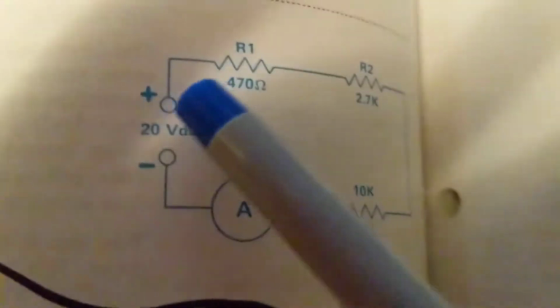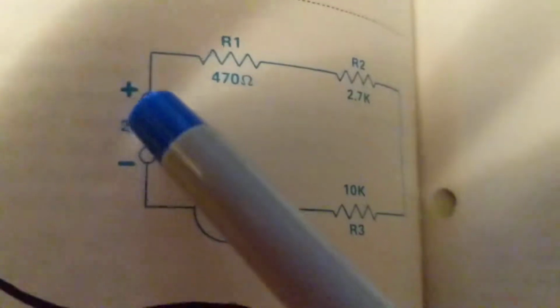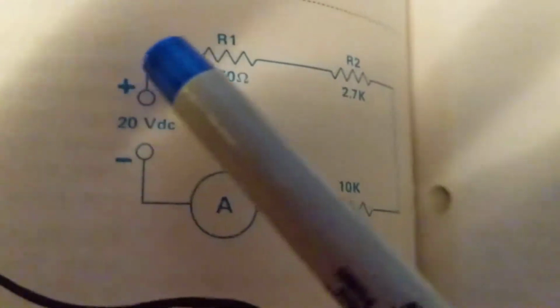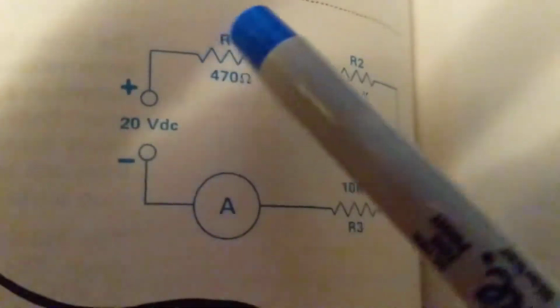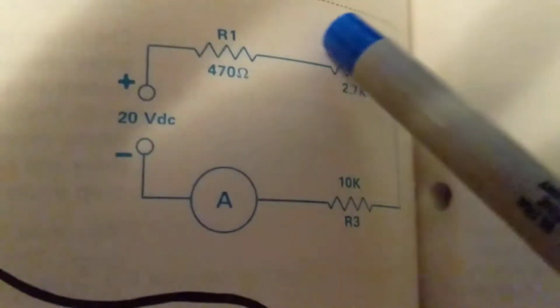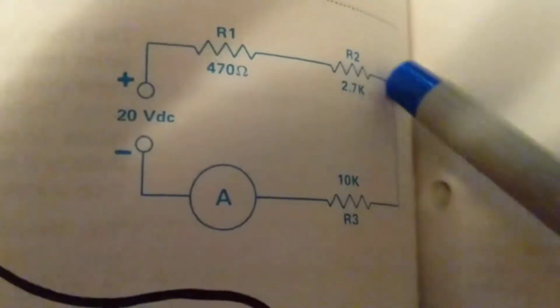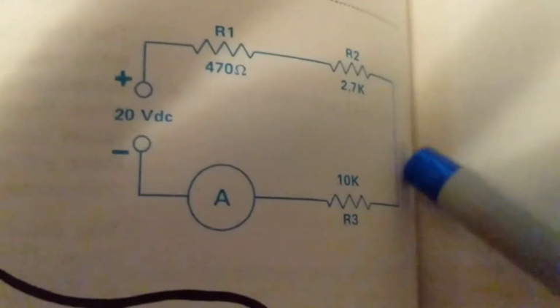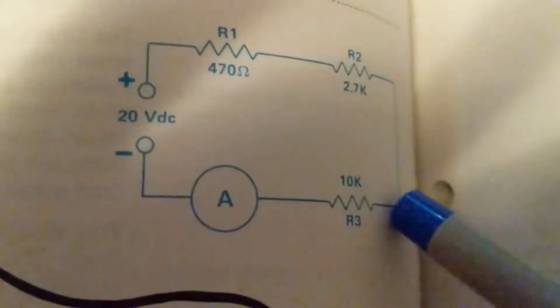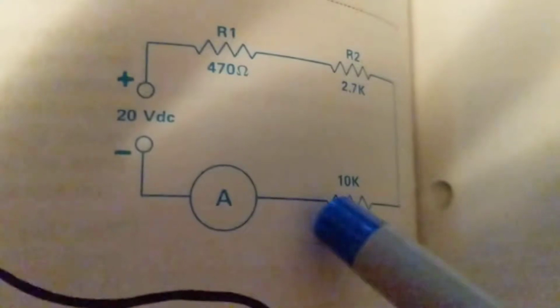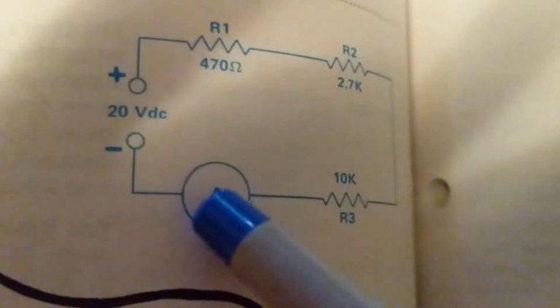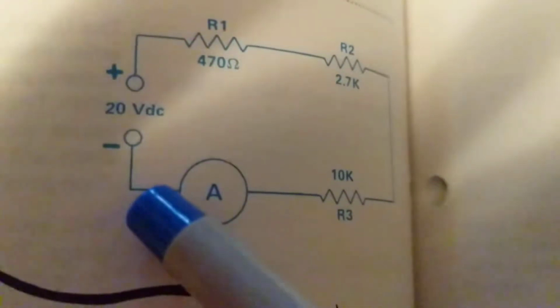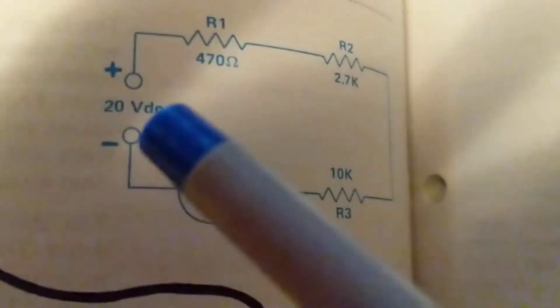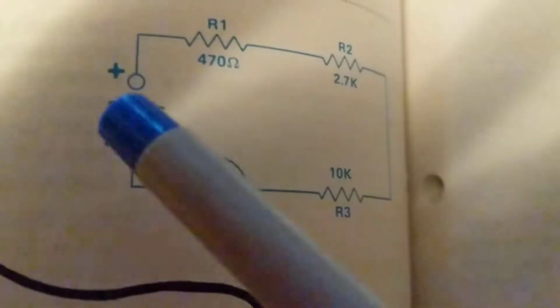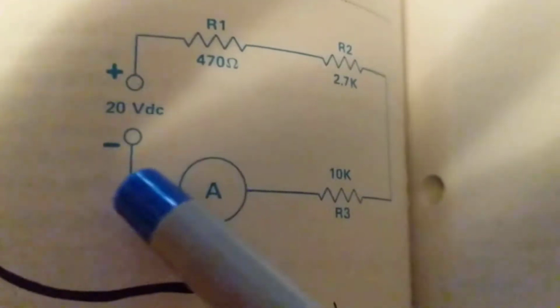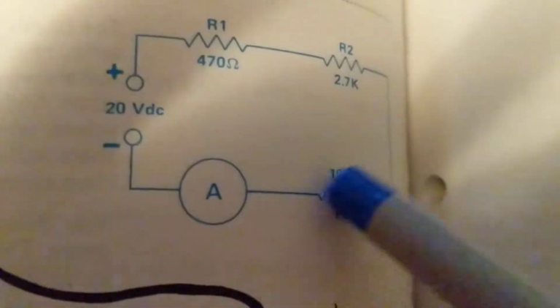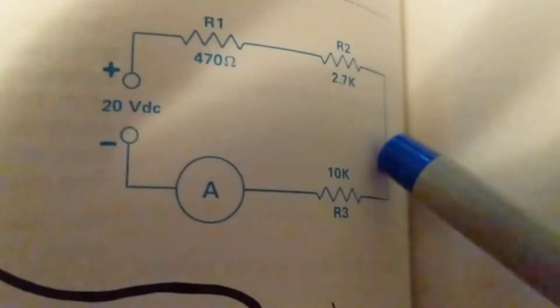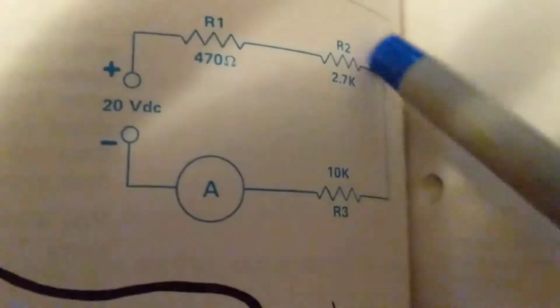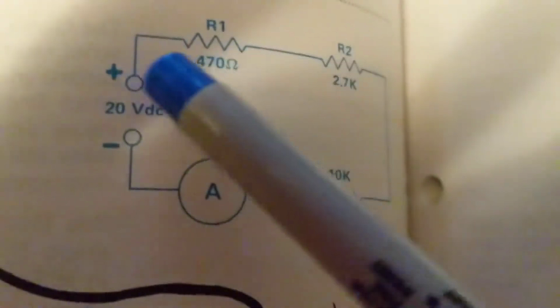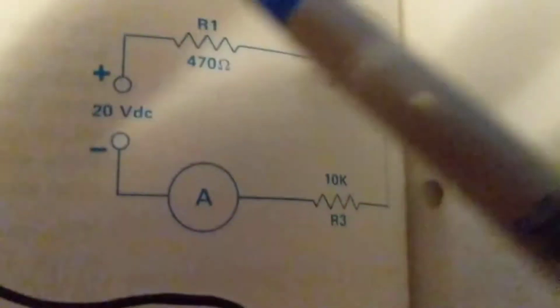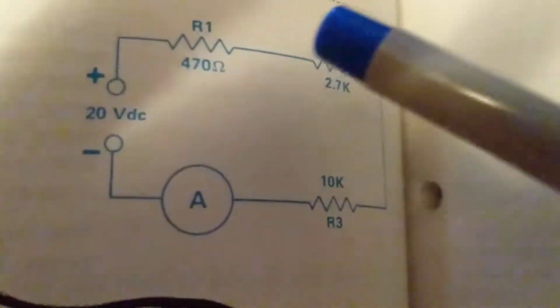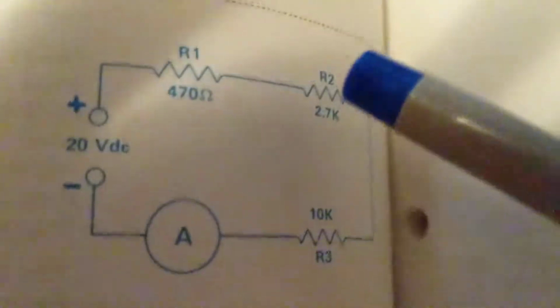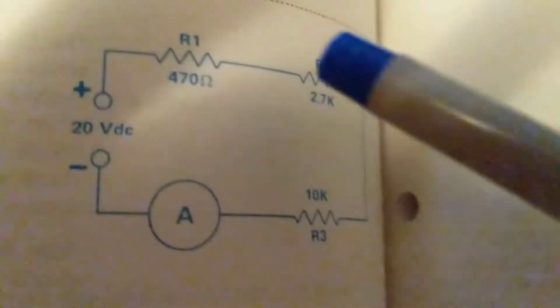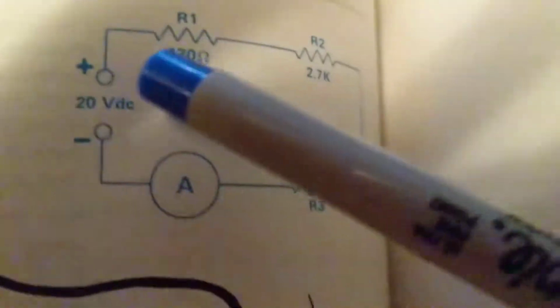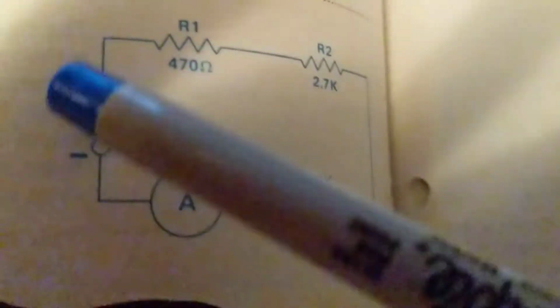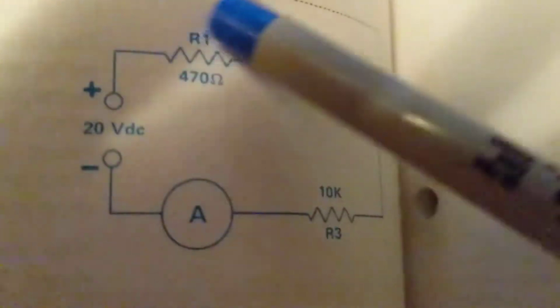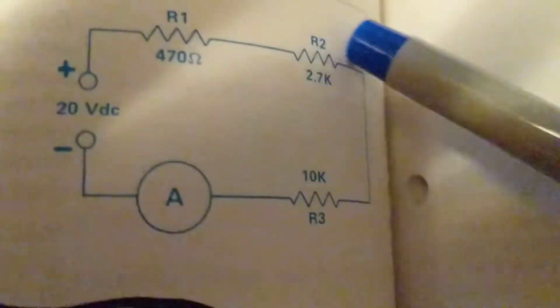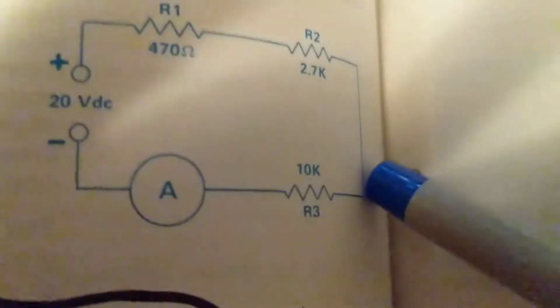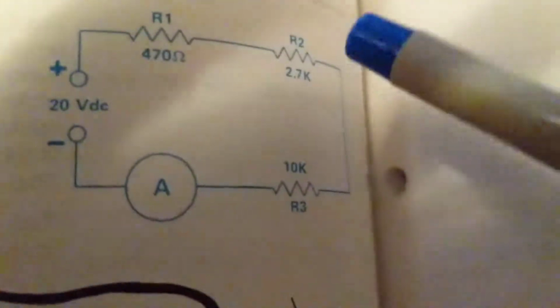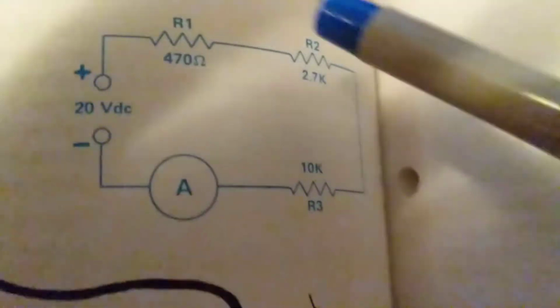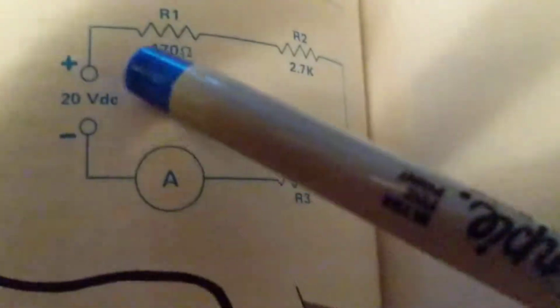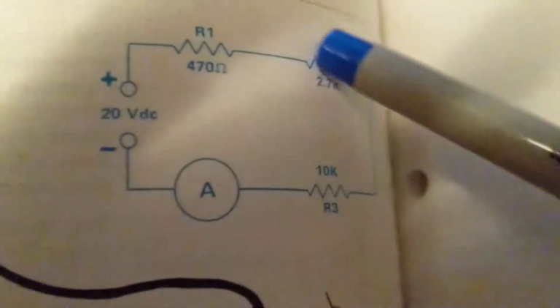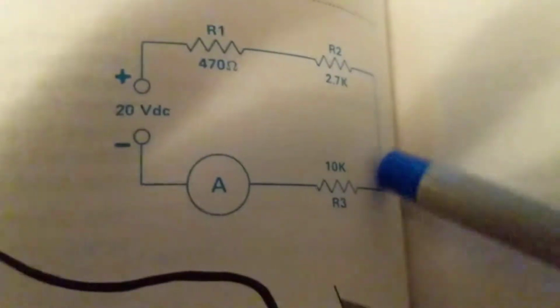Therefore current will flow. Conventional current will flow in this direction, while electron flow will flow in the opposite direction. Again, a series circuit means everything is connected together and has a complete path.